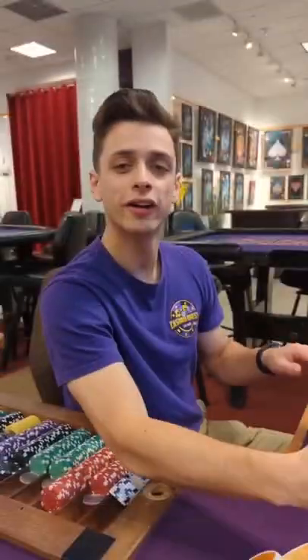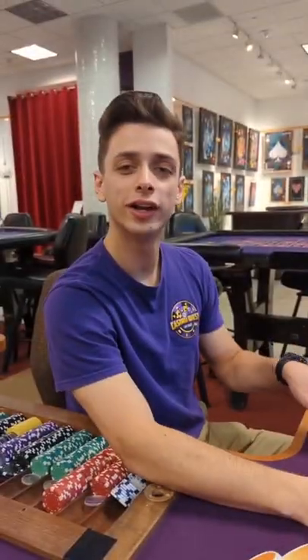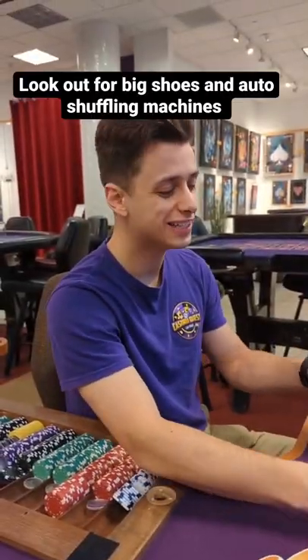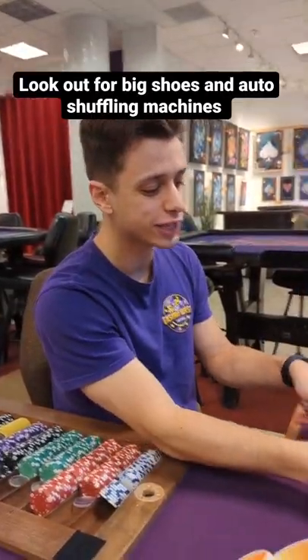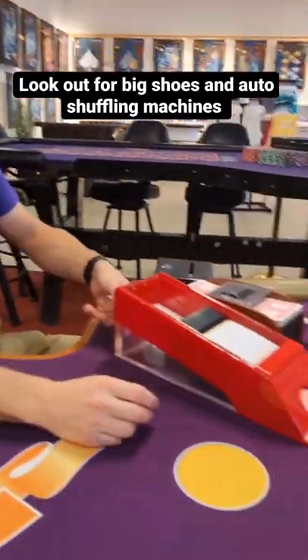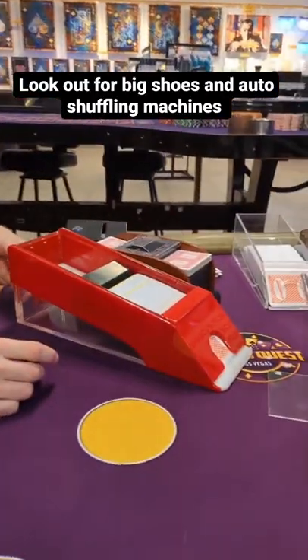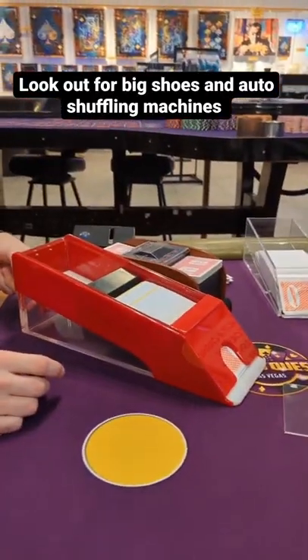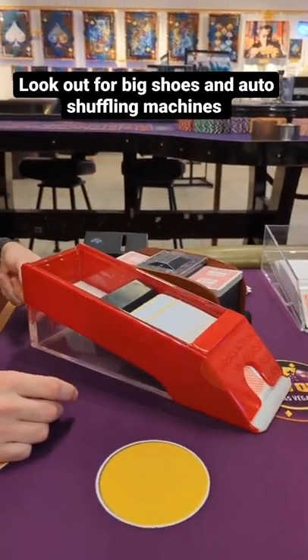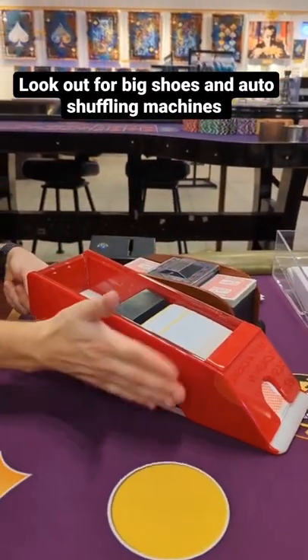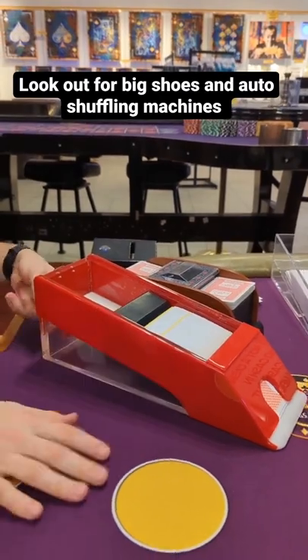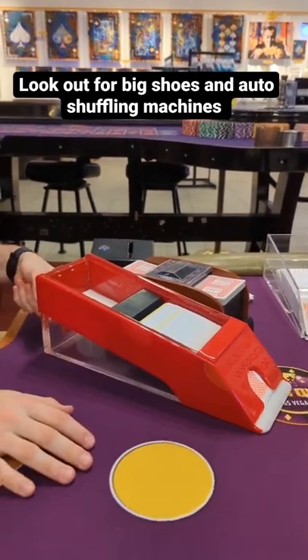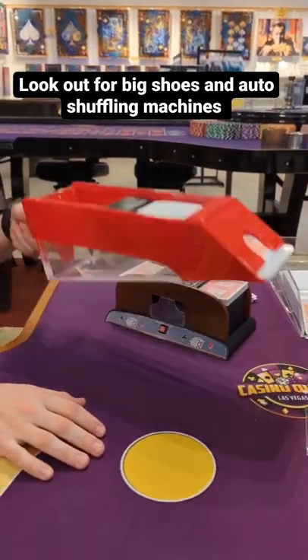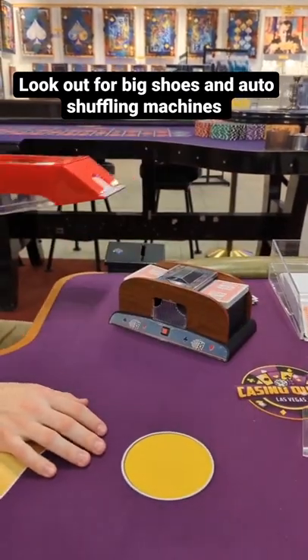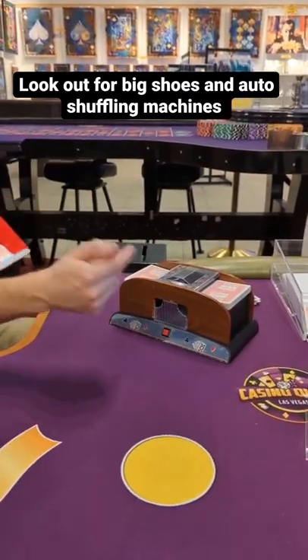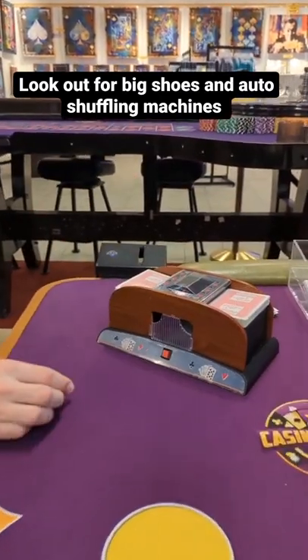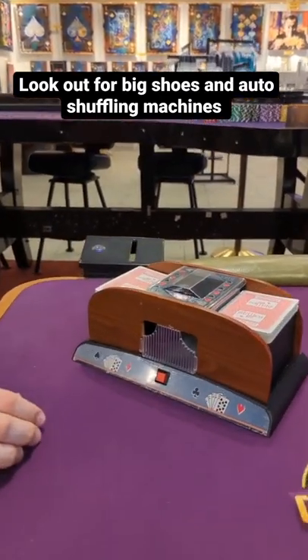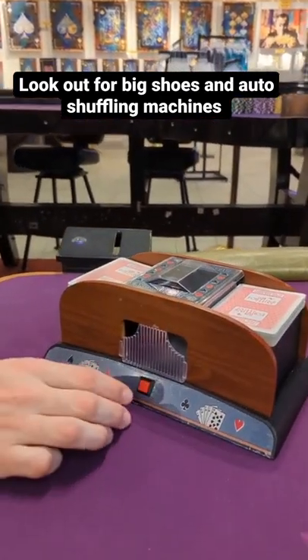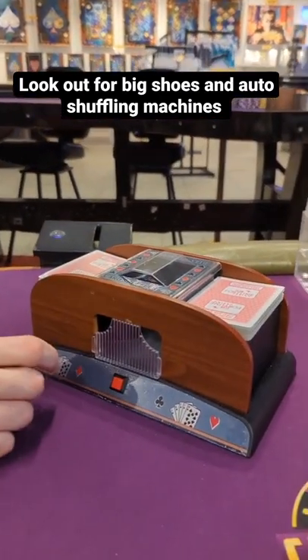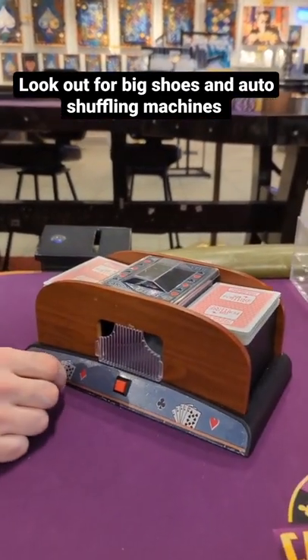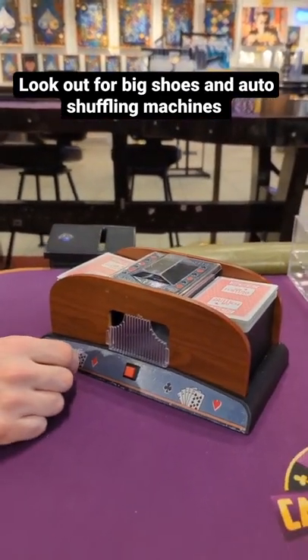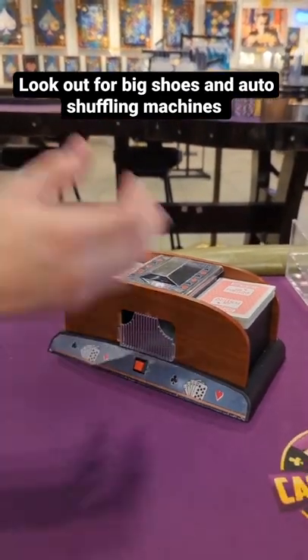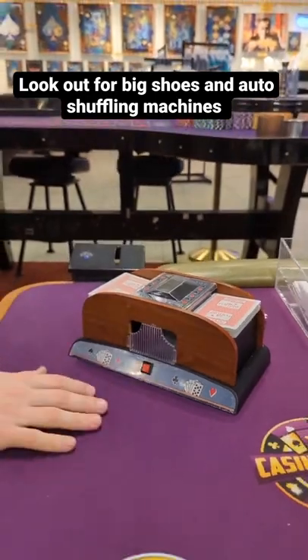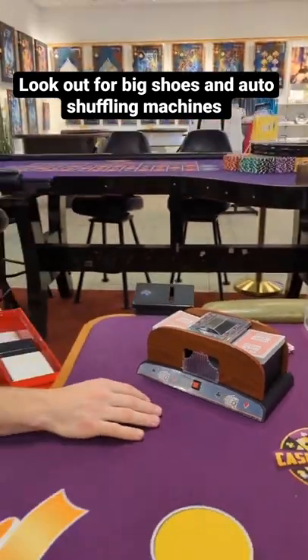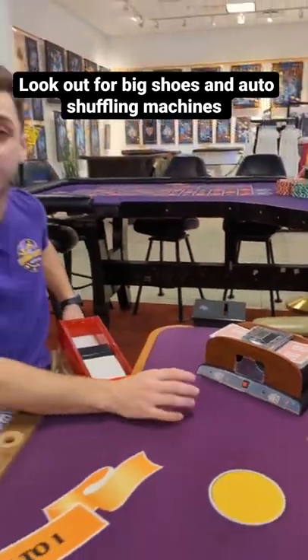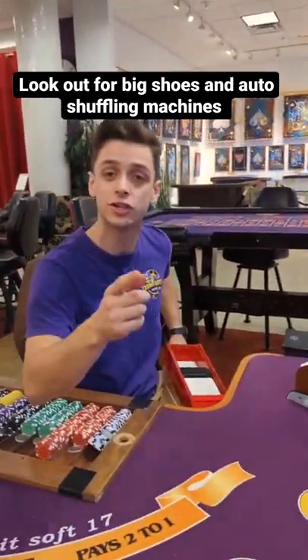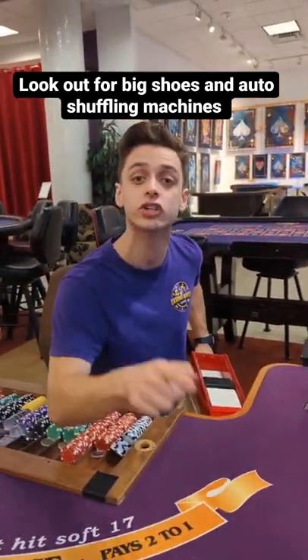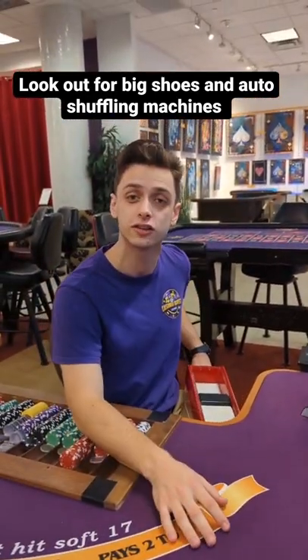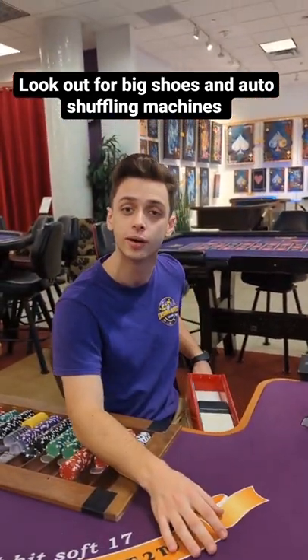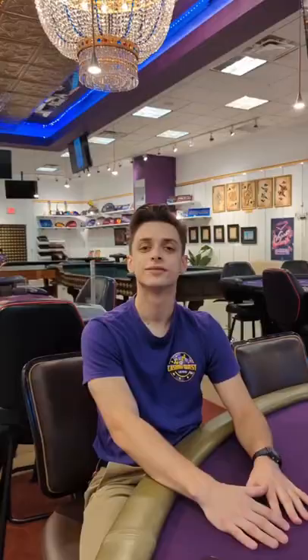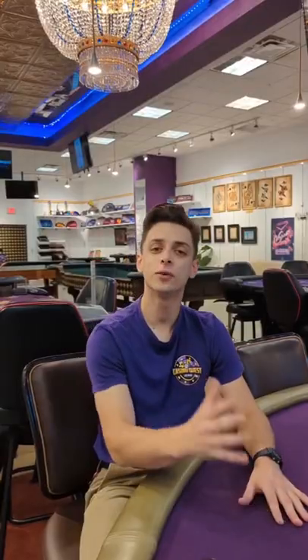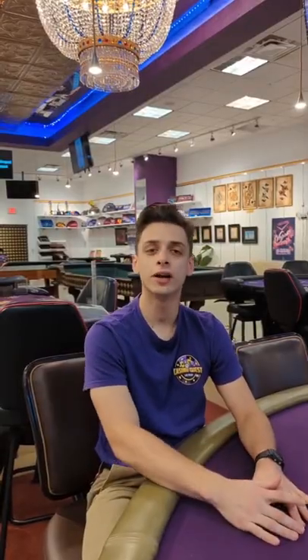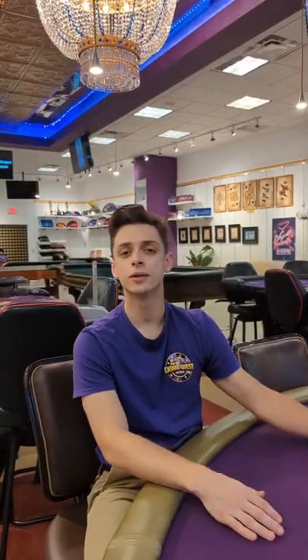Try to avoid any tables that have more than 6 decks in their shoe. This is an 8-deck shoe, so you don't want to play on that table, as well as any table that has an automatic card shuffler. The cards come out completely random and it decreases your chances of making money.